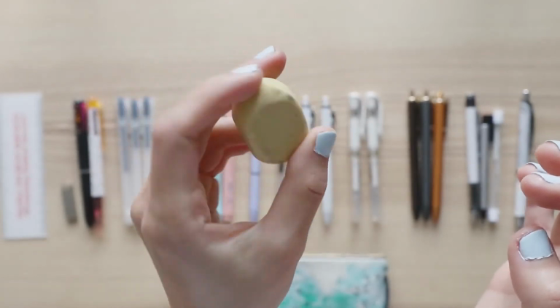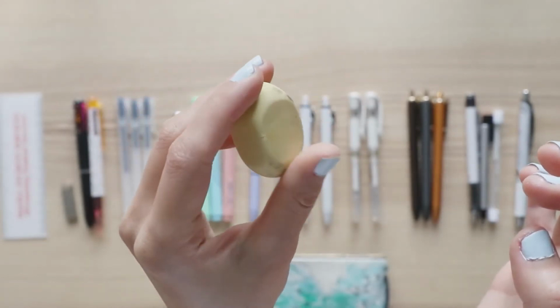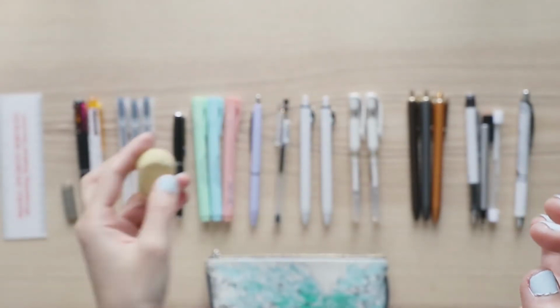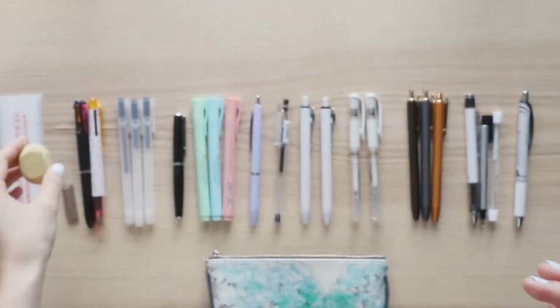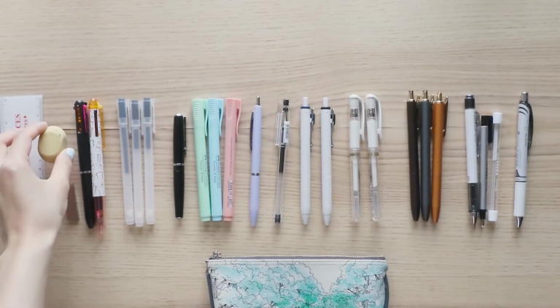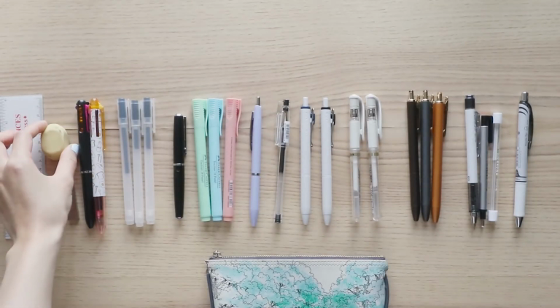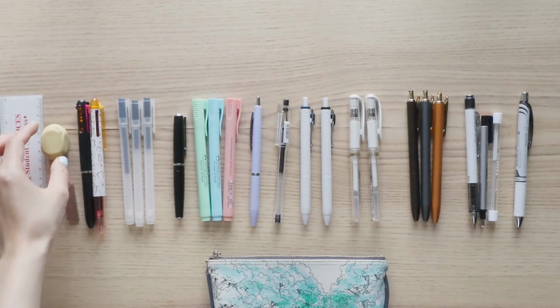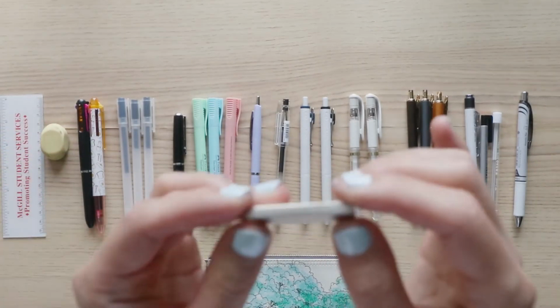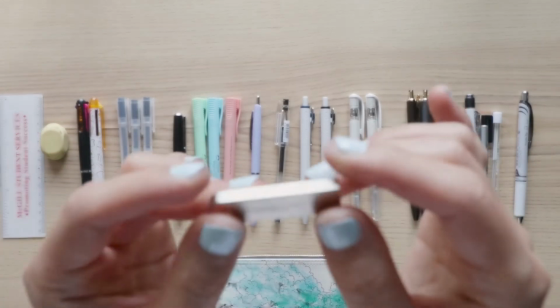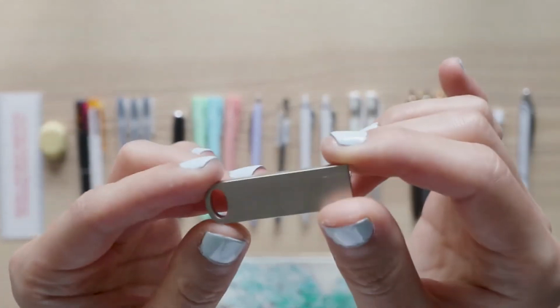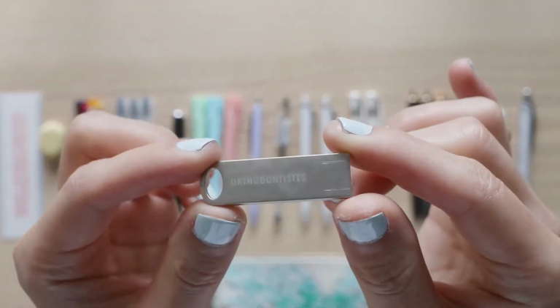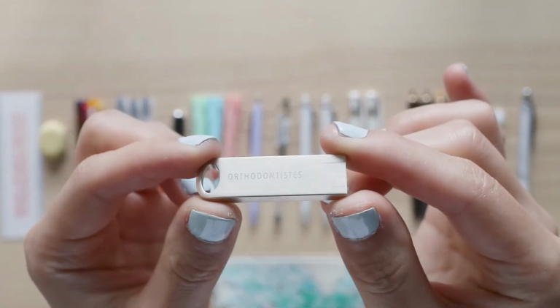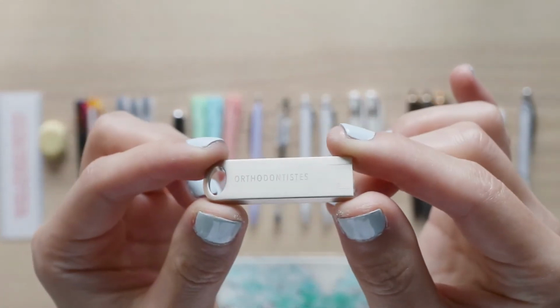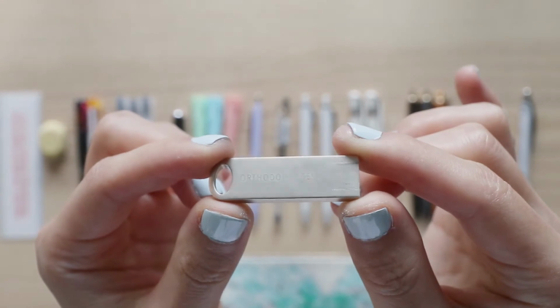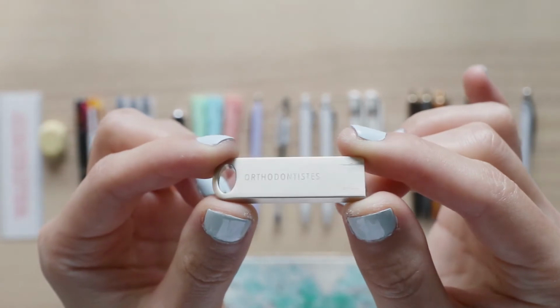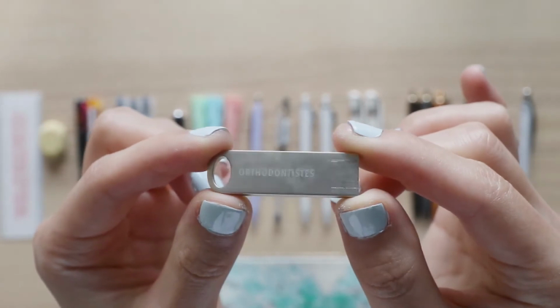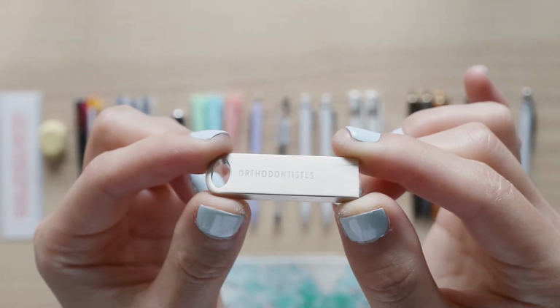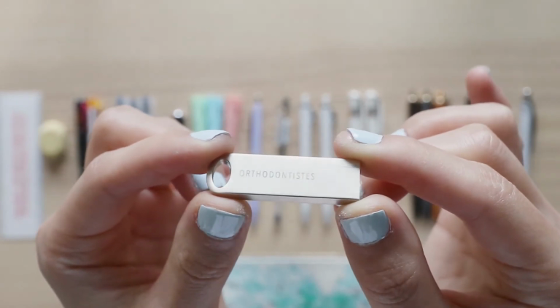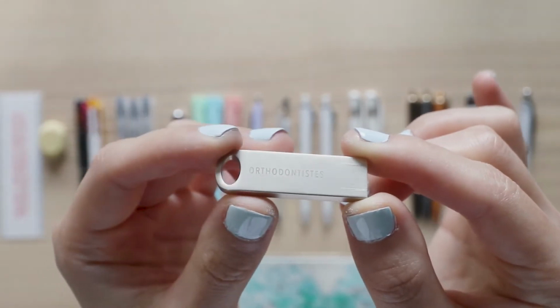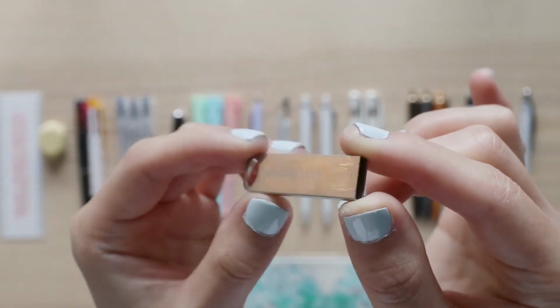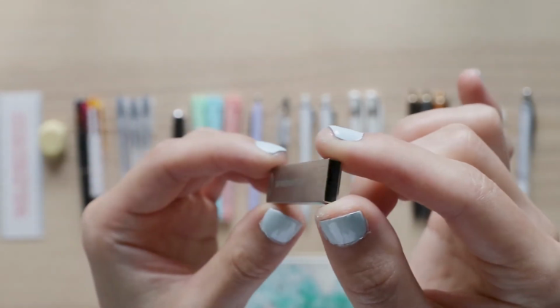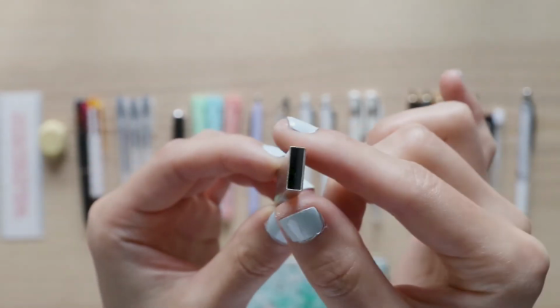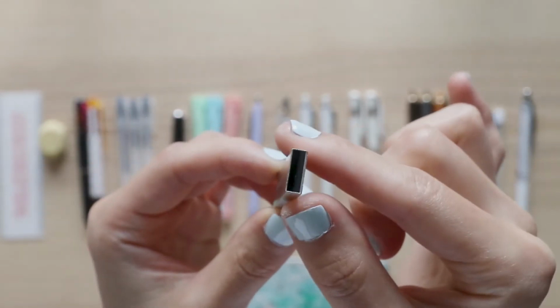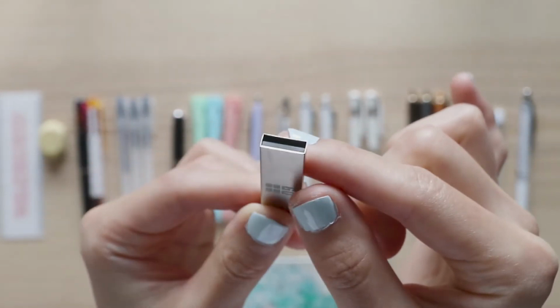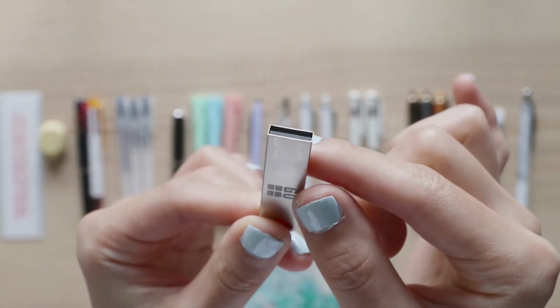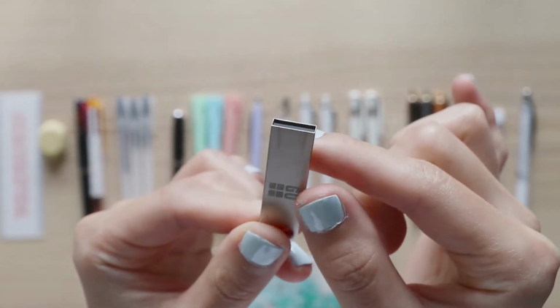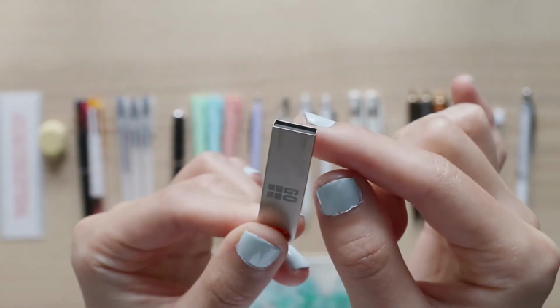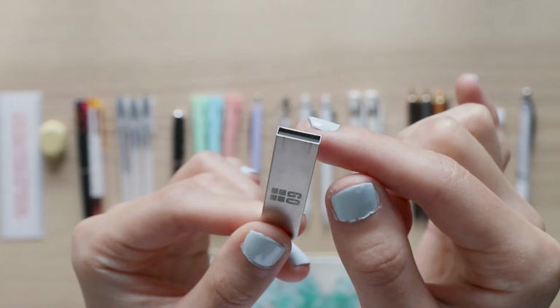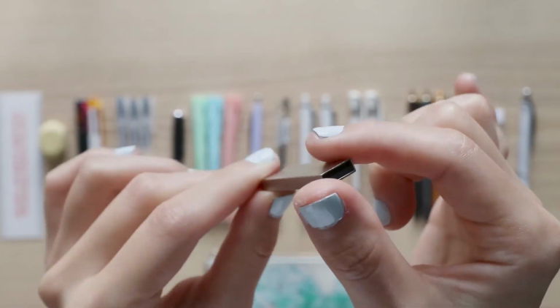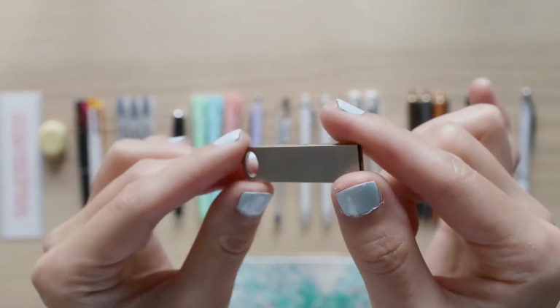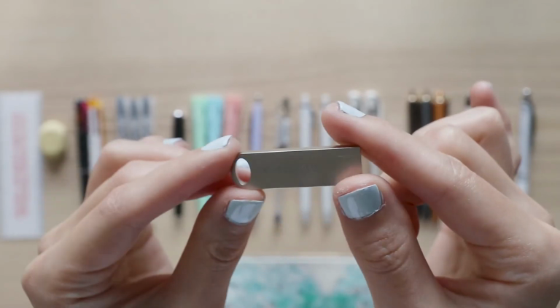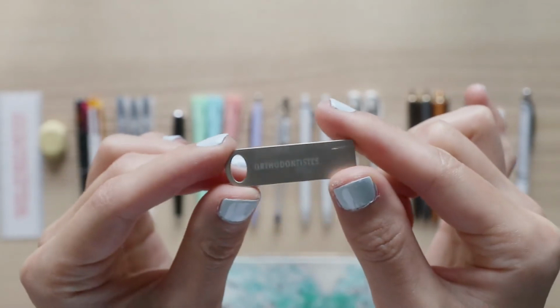I got this USB key from my orthodontist at the end of my treatment. It contained pictures of the befores and afters, and I just kept it because it's really cute.